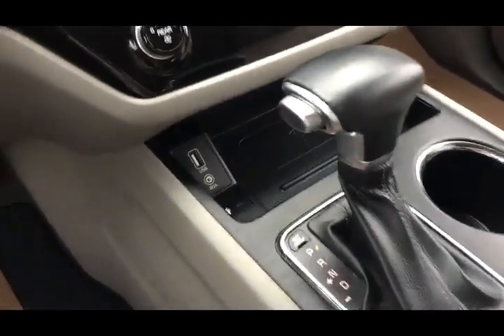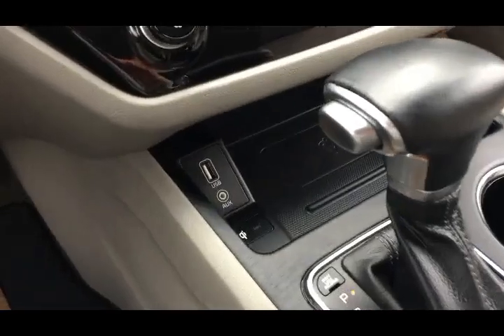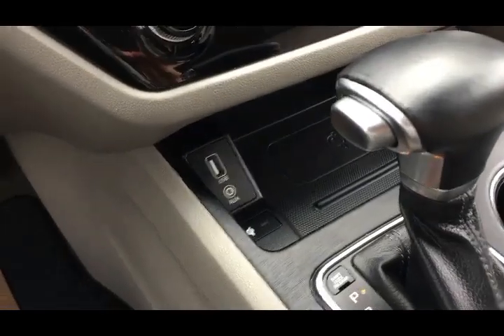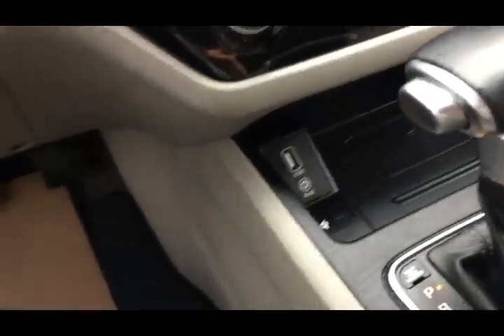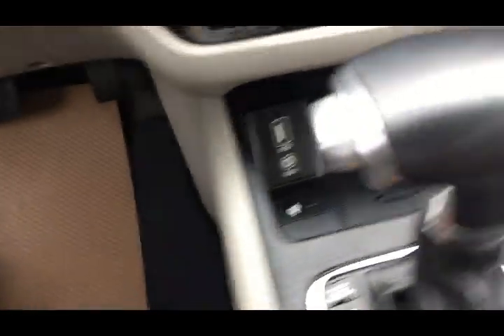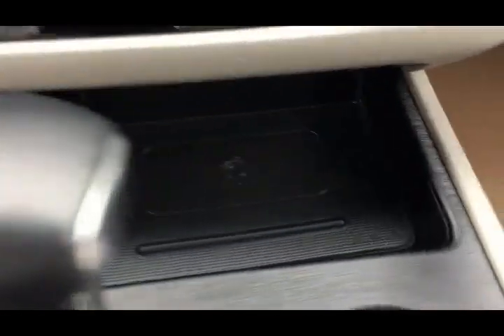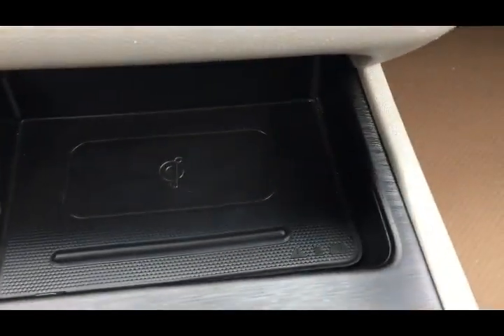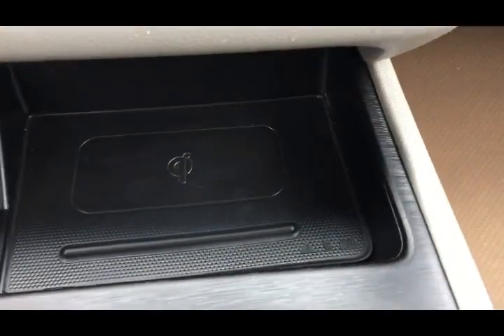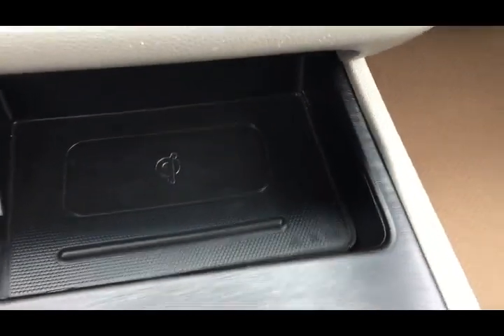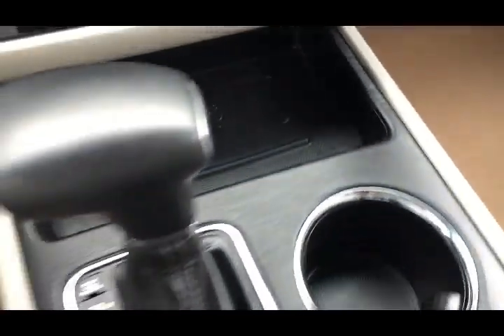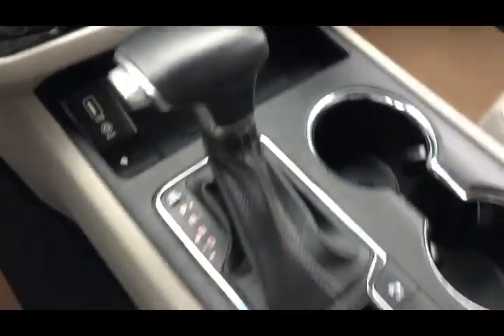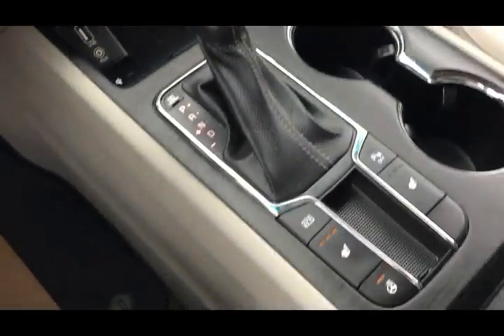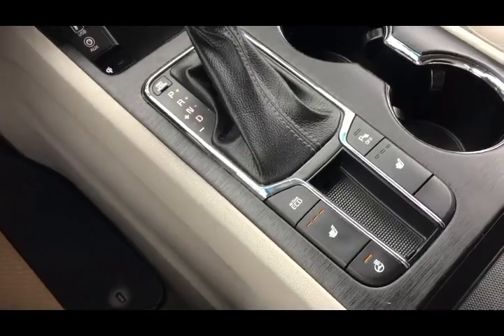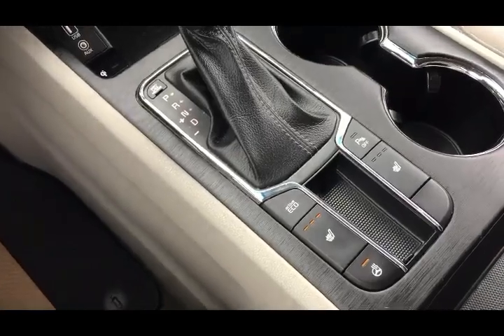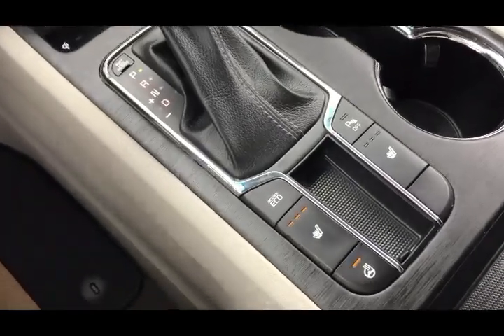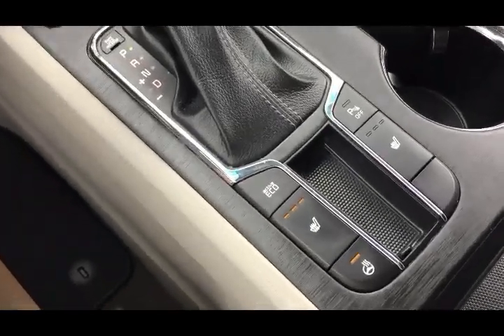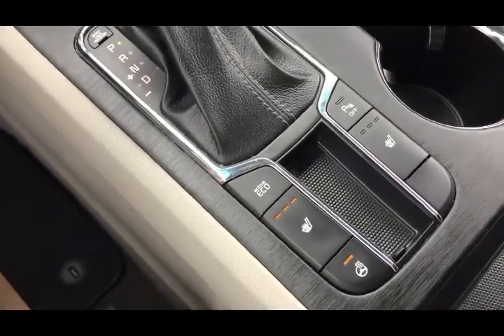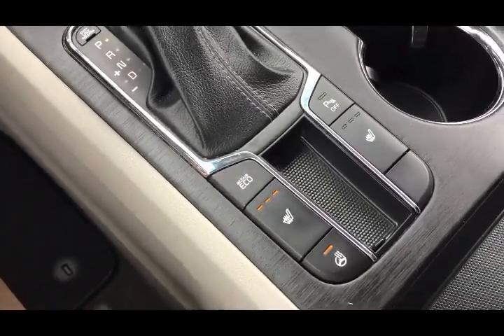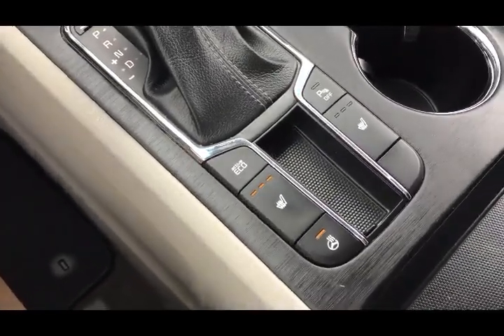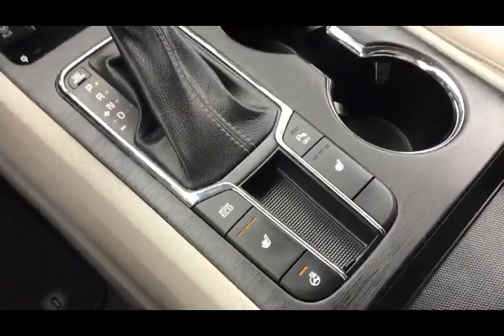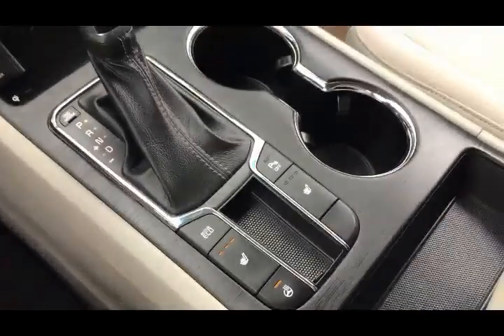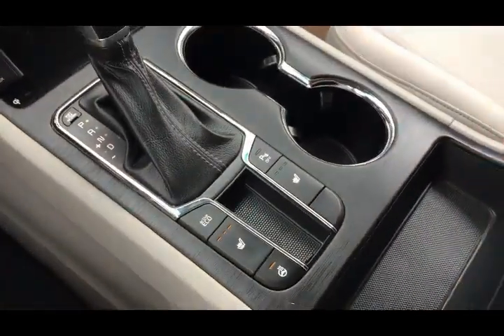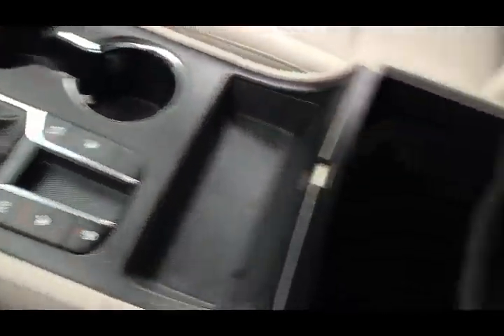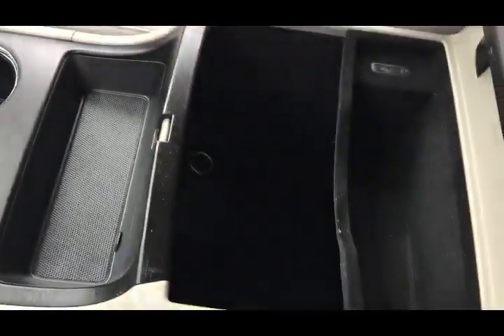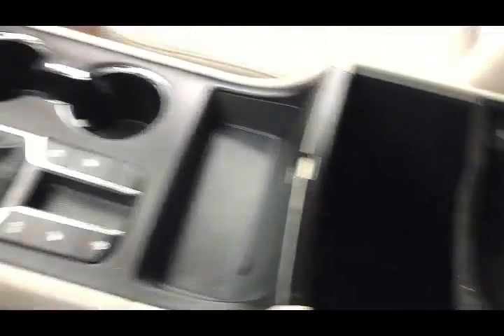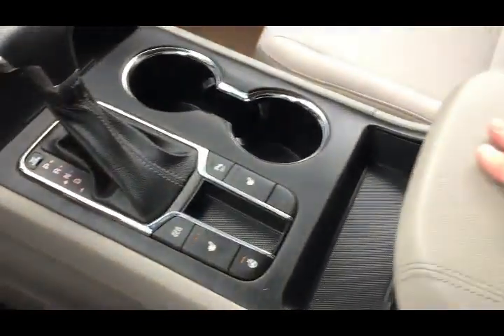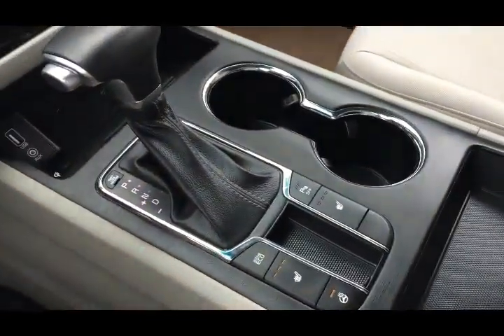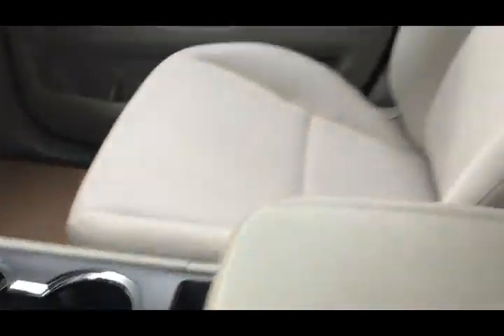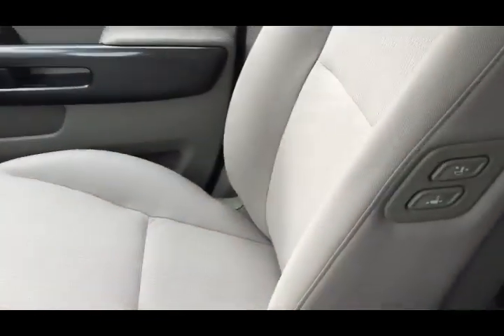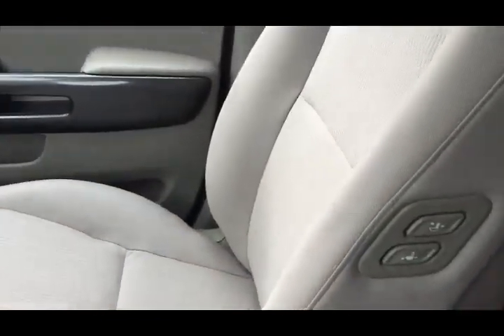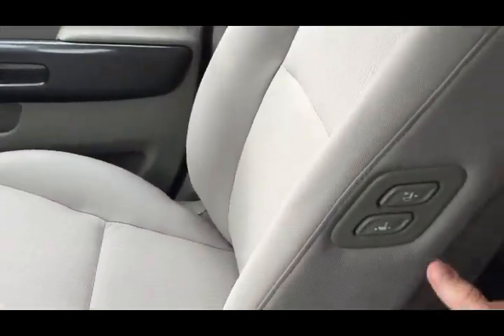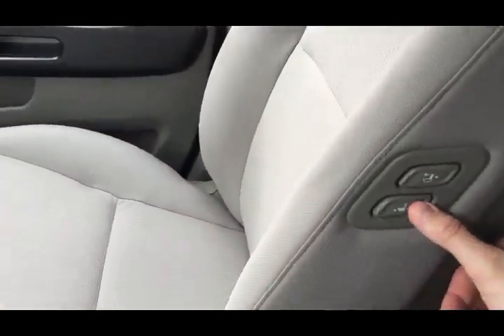Down below you have your media ports, and it looks like you have the ability to have wireless charging if you have a compatible phone. Your heated seat and steering wheel buttons are there — great for the Canadian climate — with three different settings for both seats.